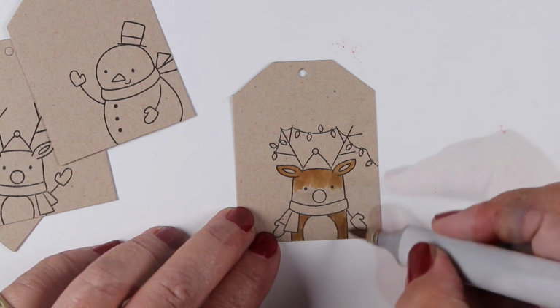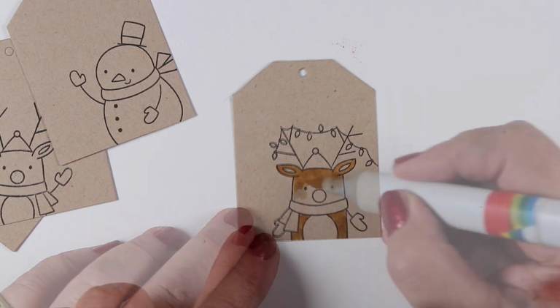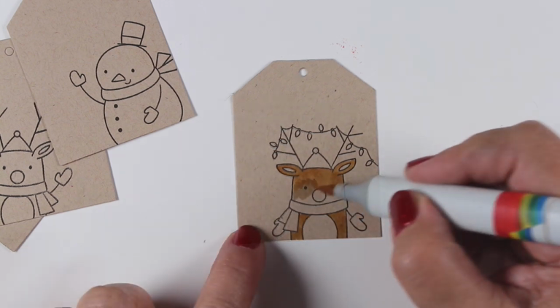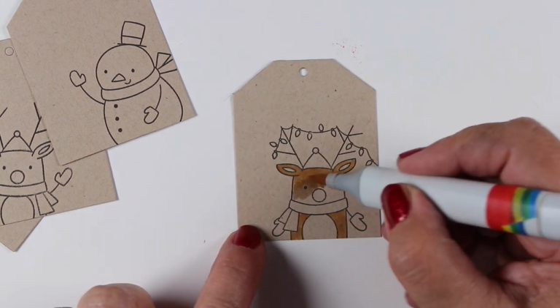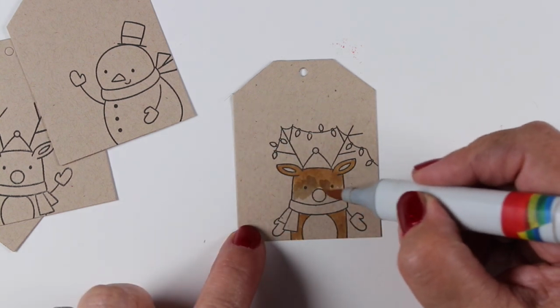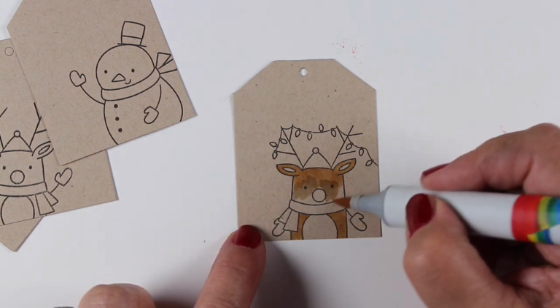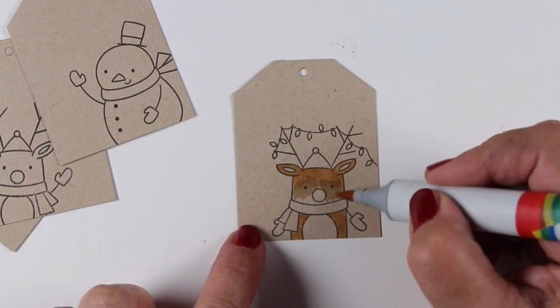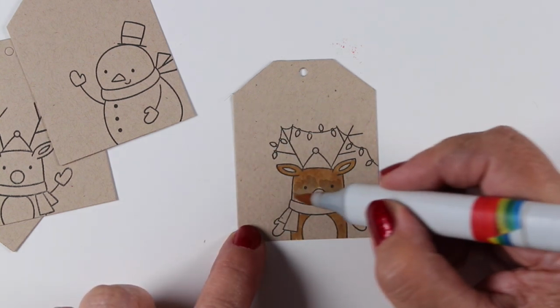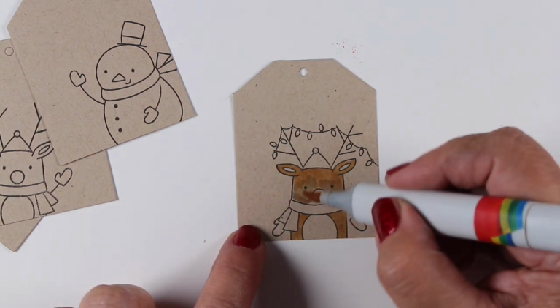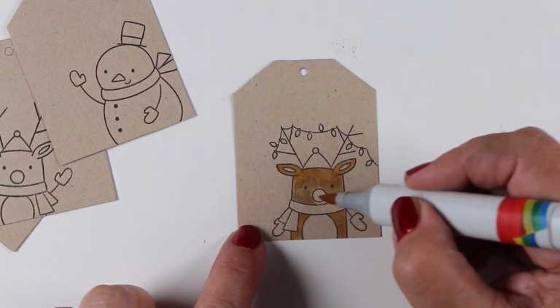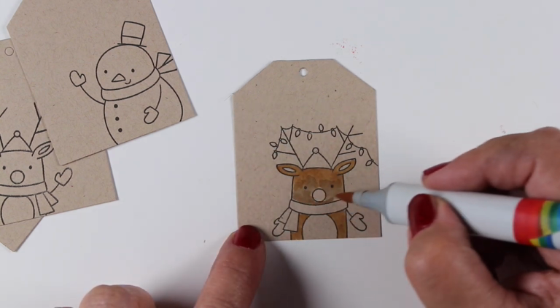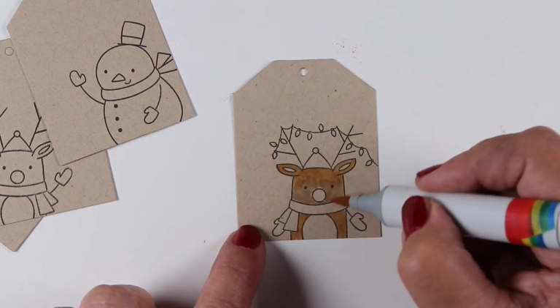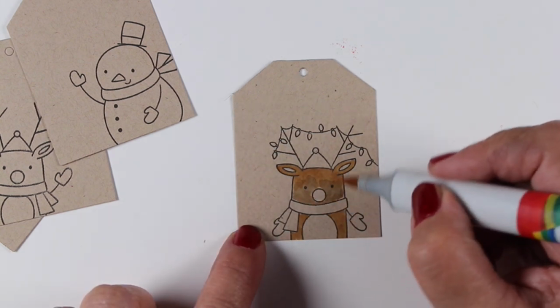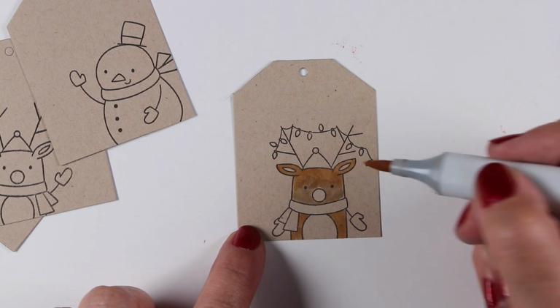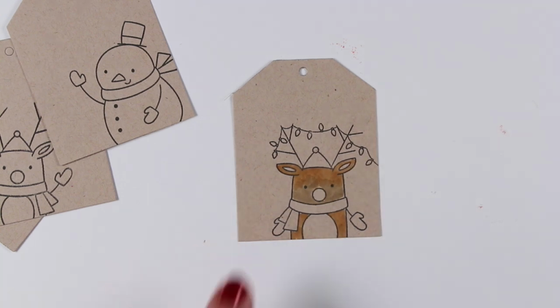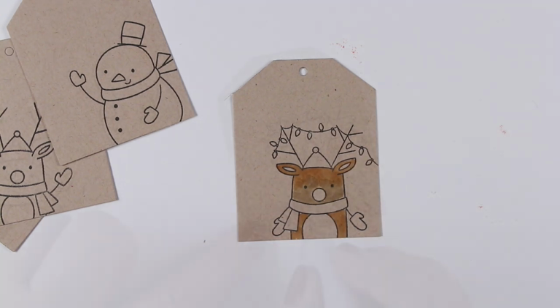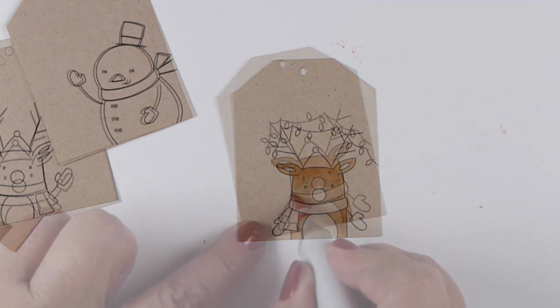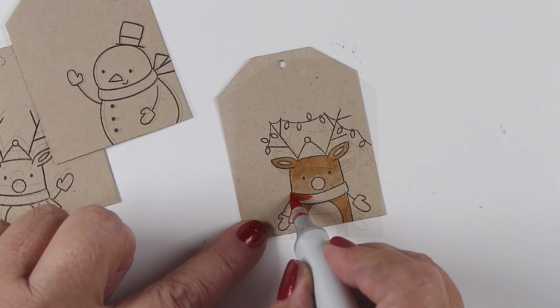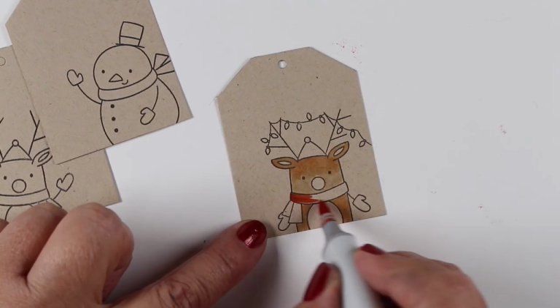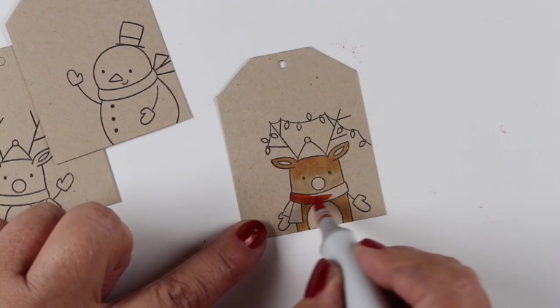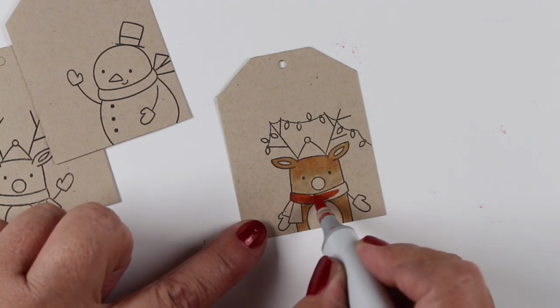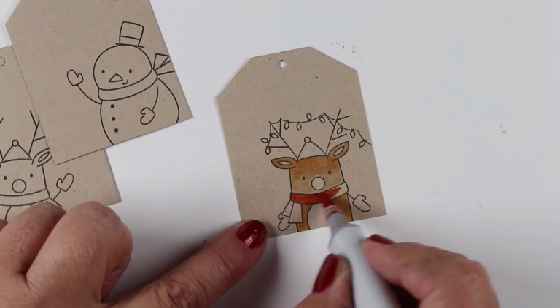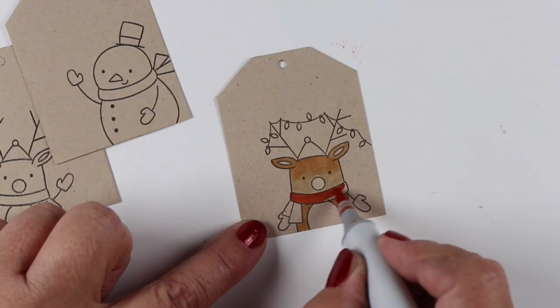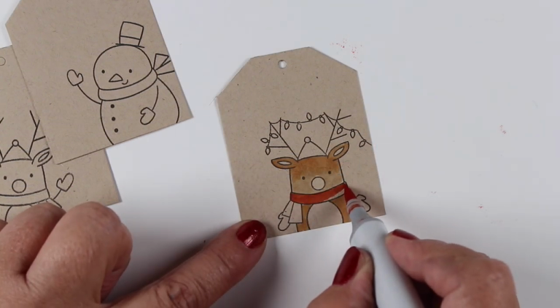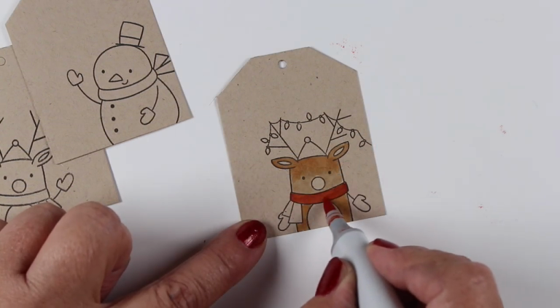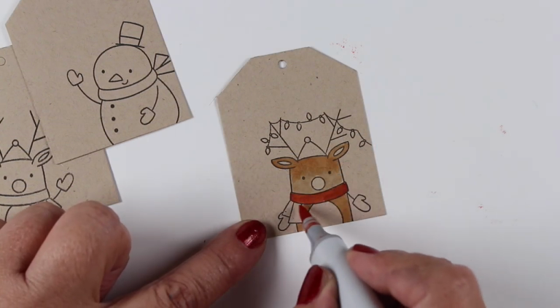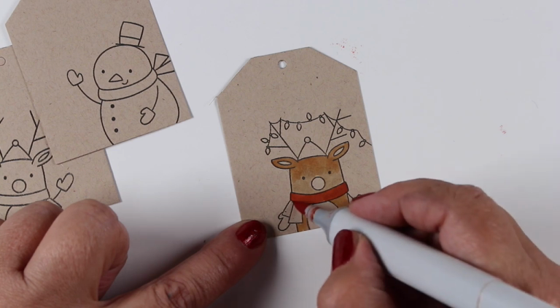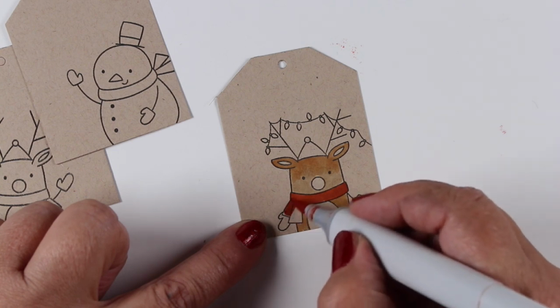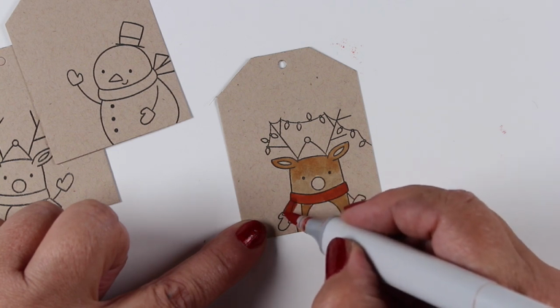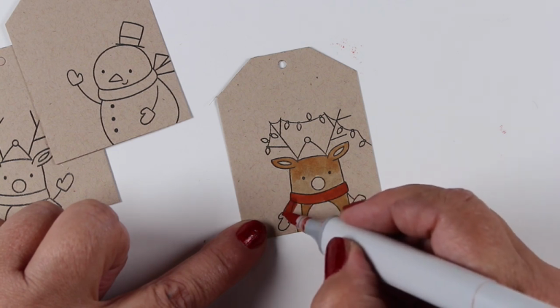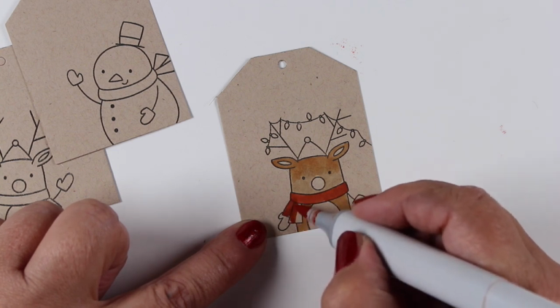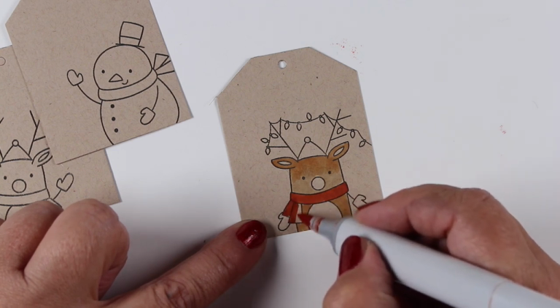With tags, I know I go crazy on these tags every year, but you really don't need to because they're just going to be on a Christmas package for a very short period of time. I'm not even sure how many people save the tags.